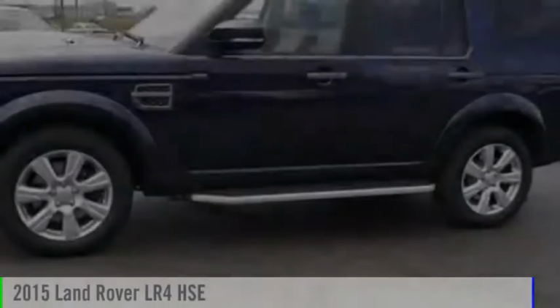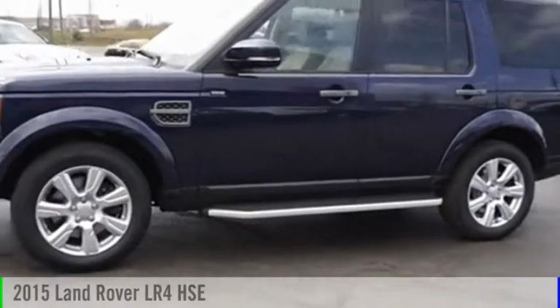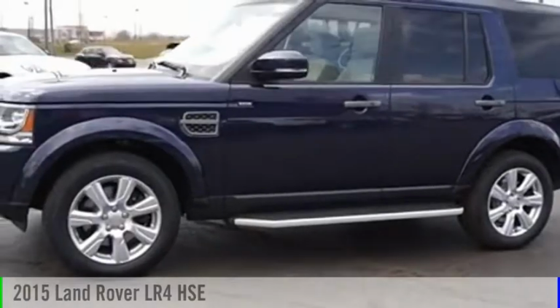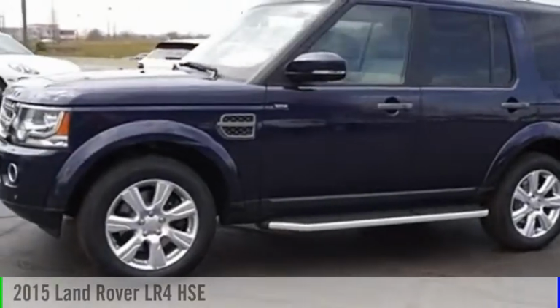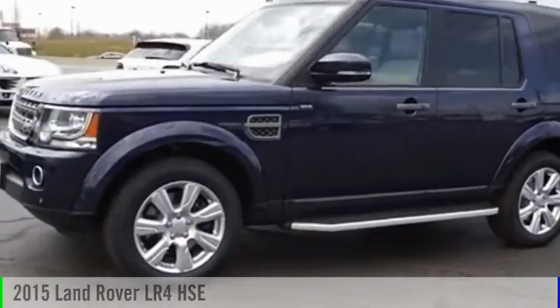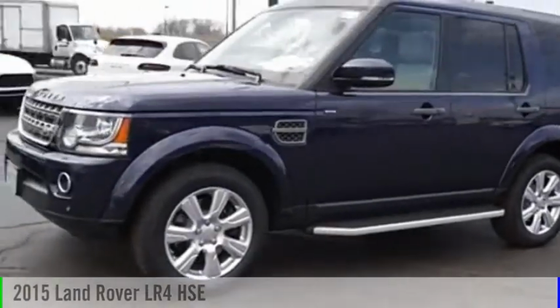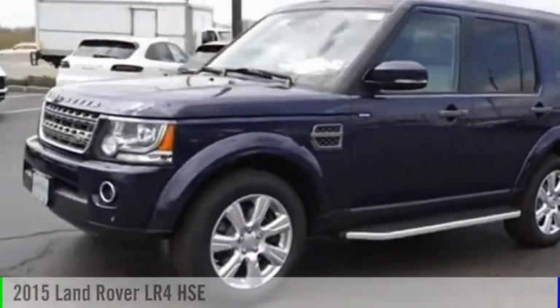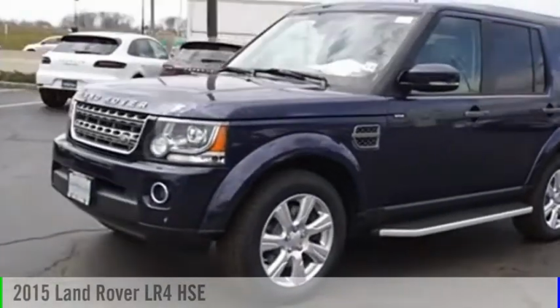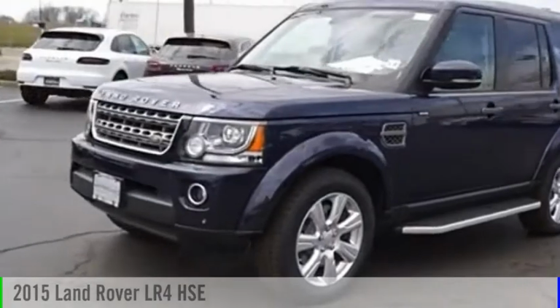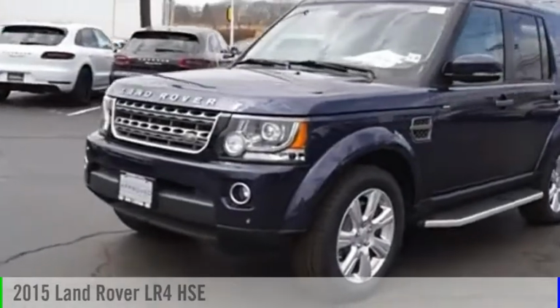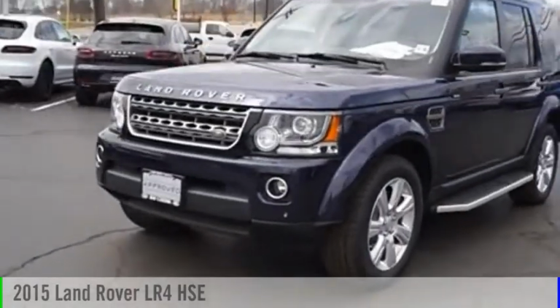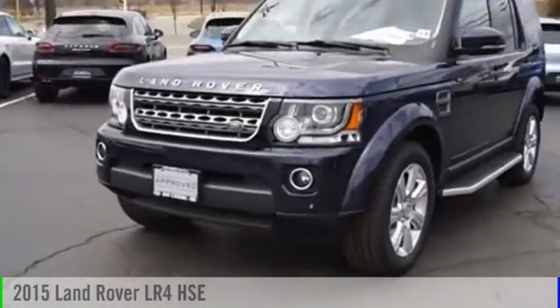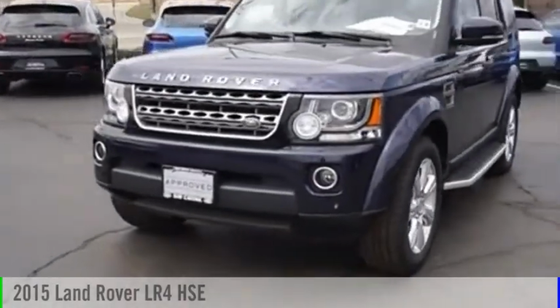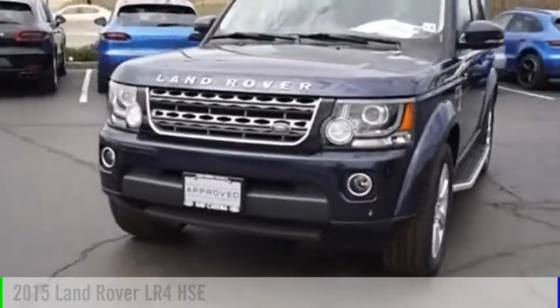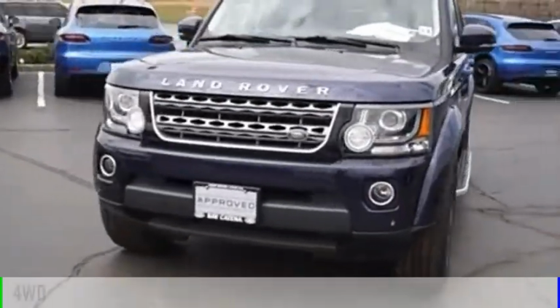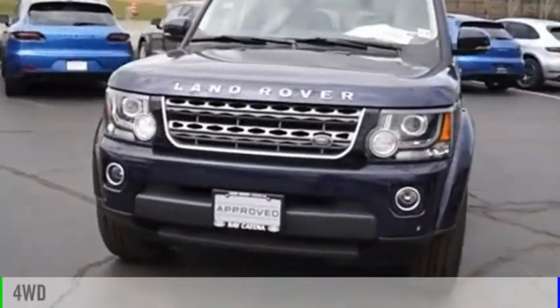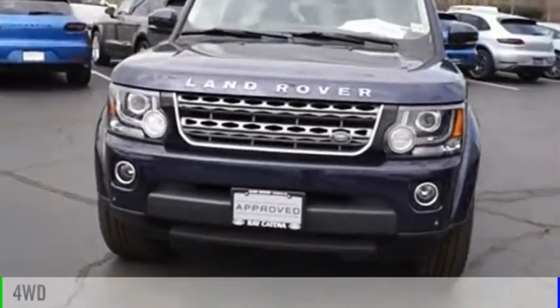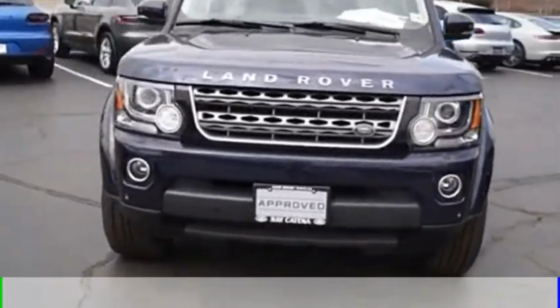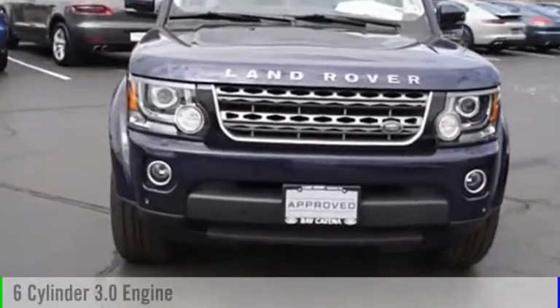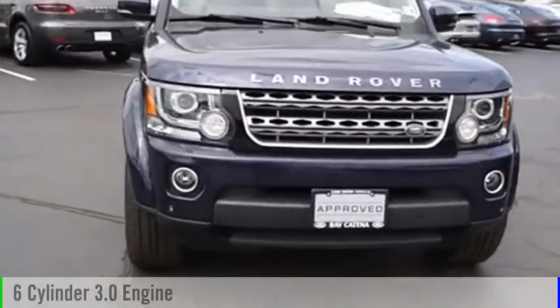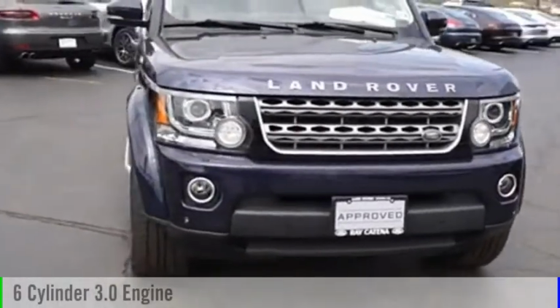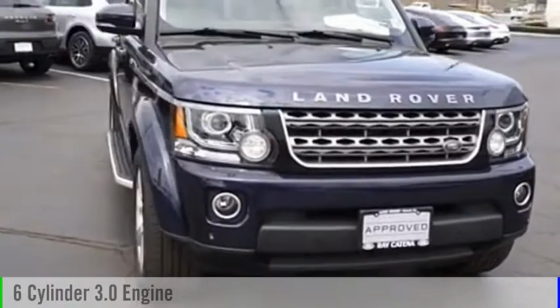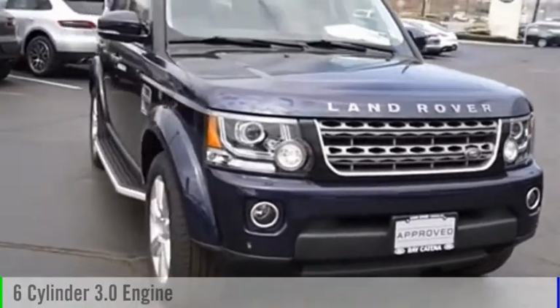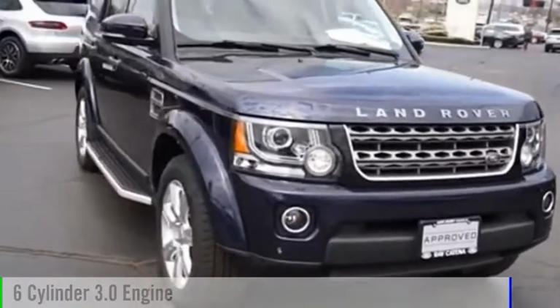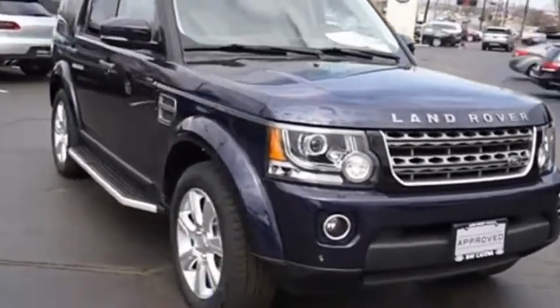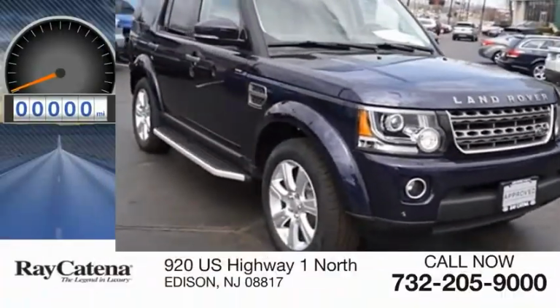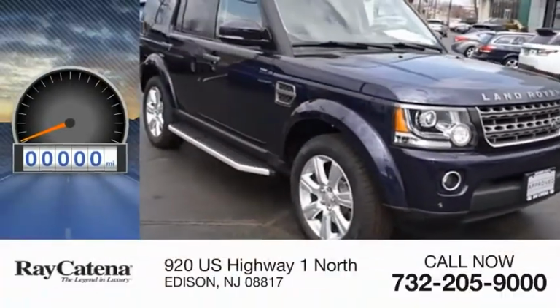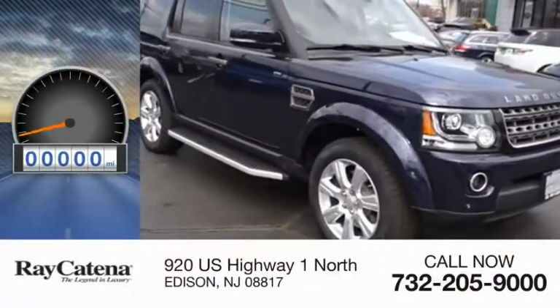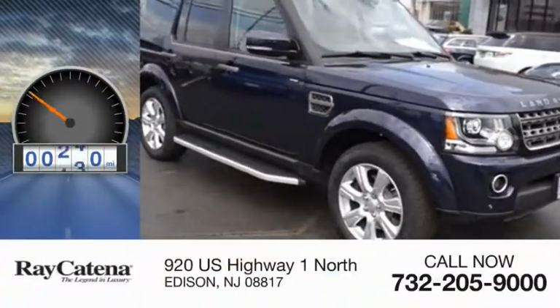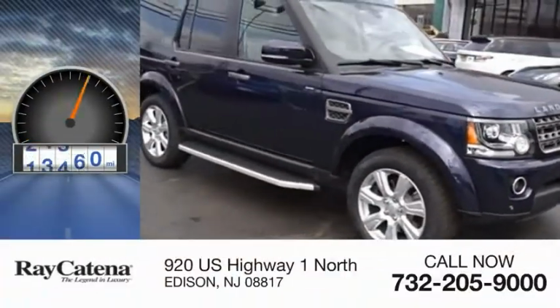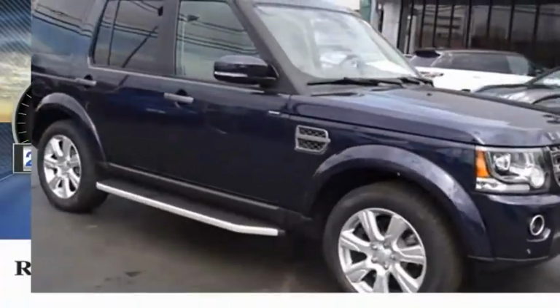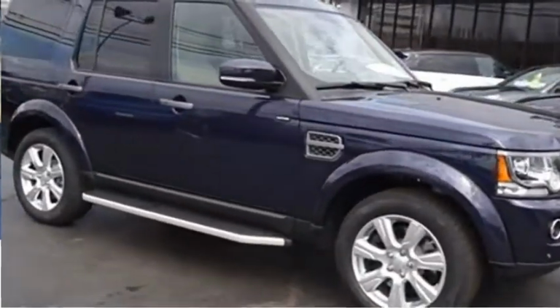Come test drive the 2015 LR4. This vehicle is powered by a 4-wheel drive, 6-cylinder, 3.0-liter engine. This vehicle has less than 30,000 miles.